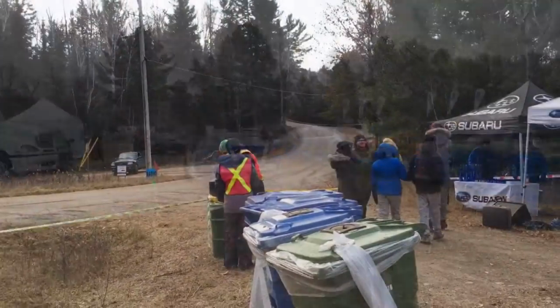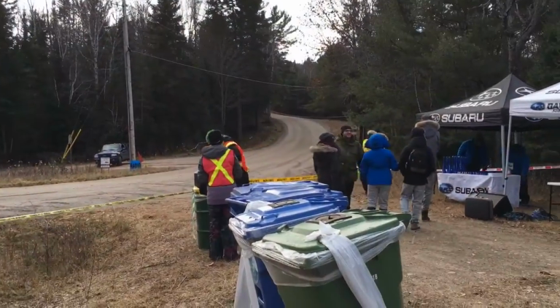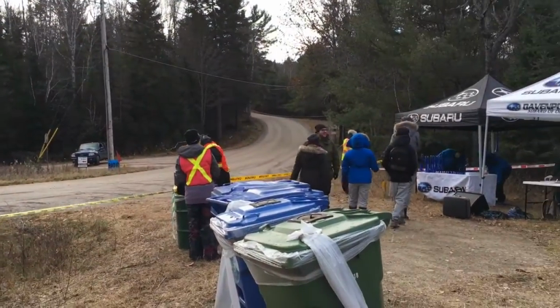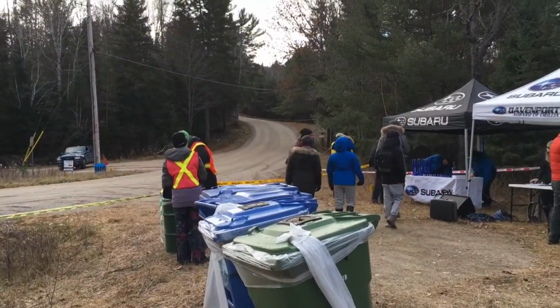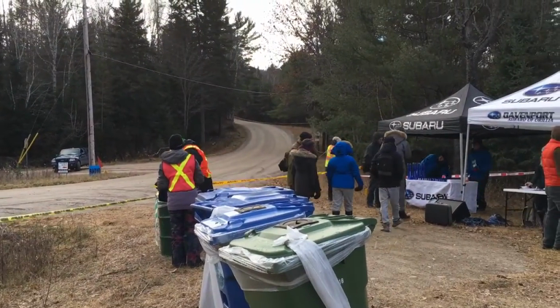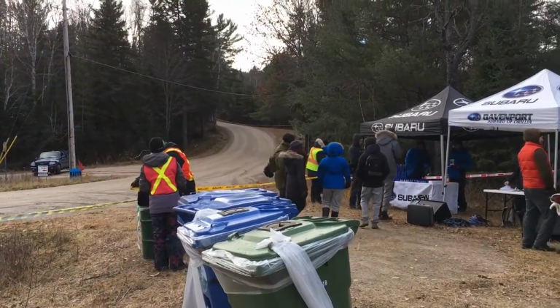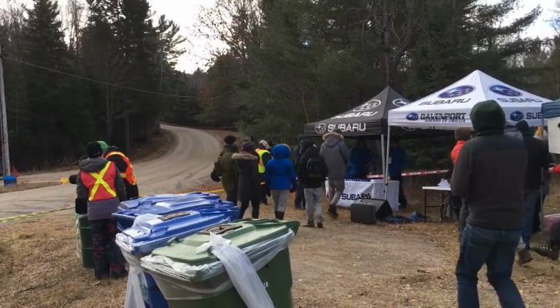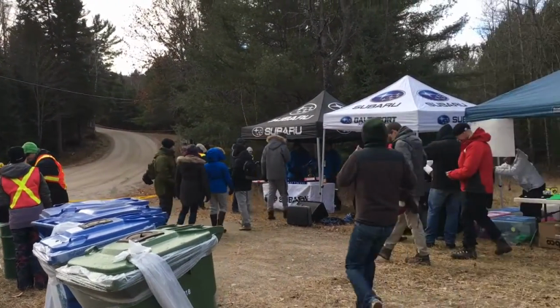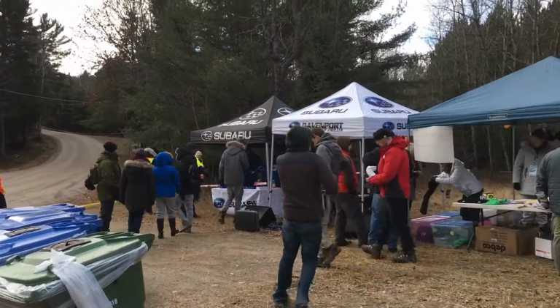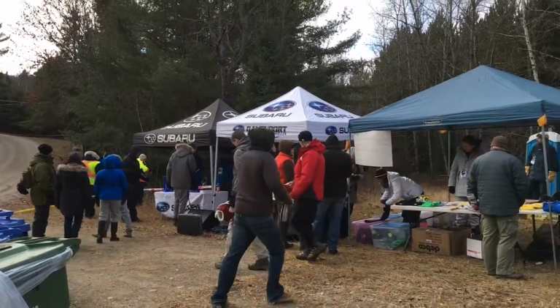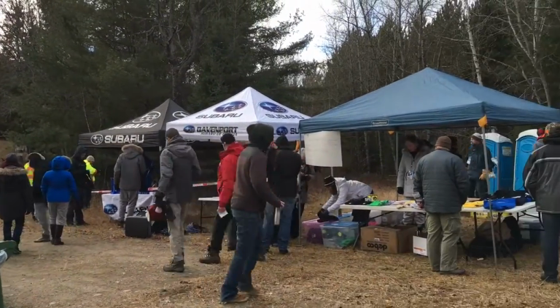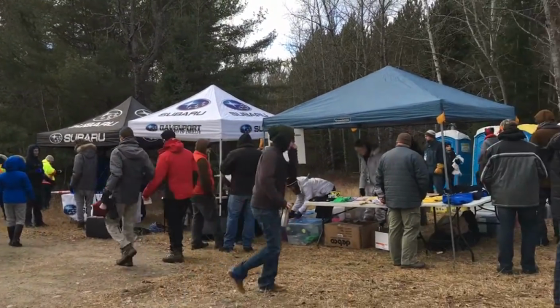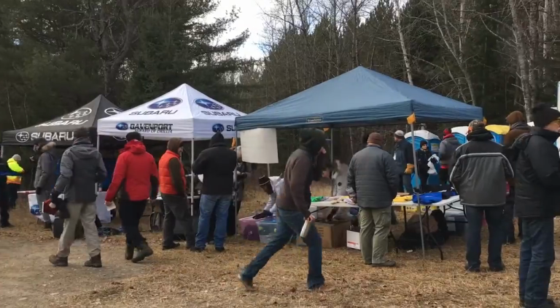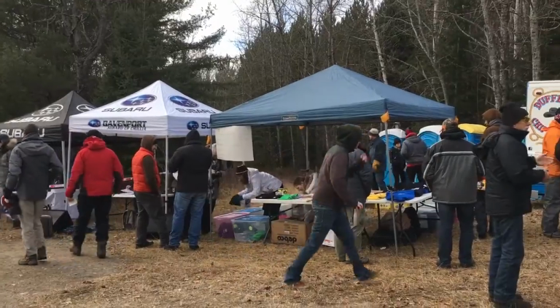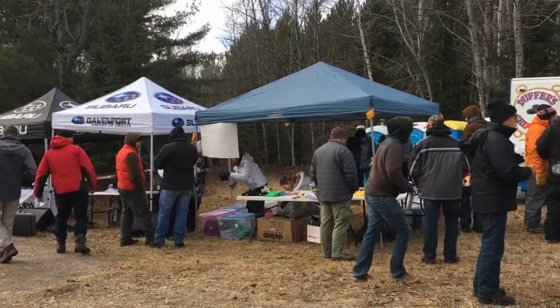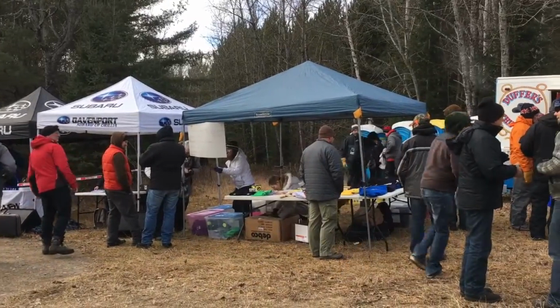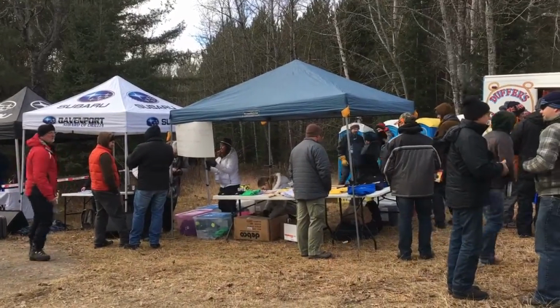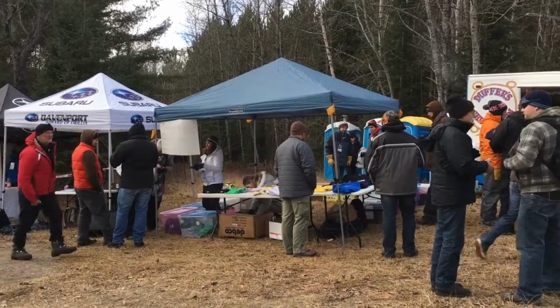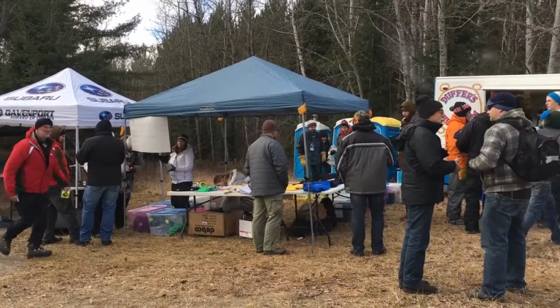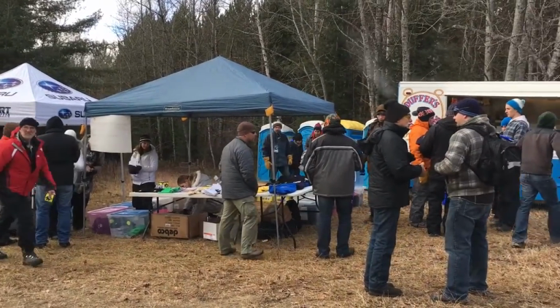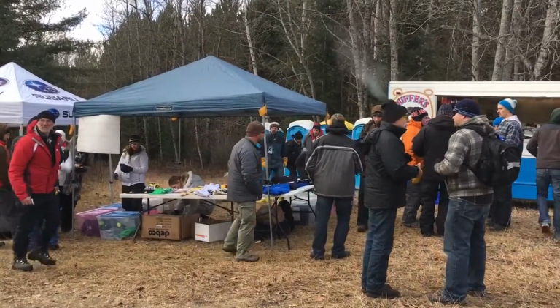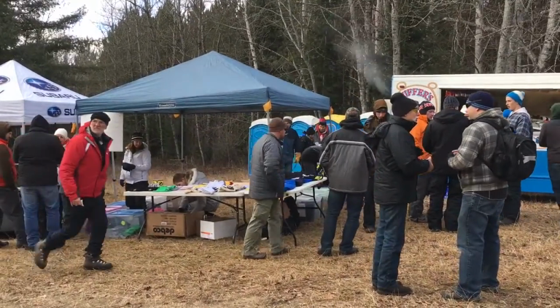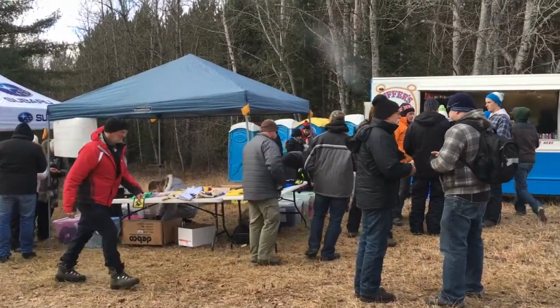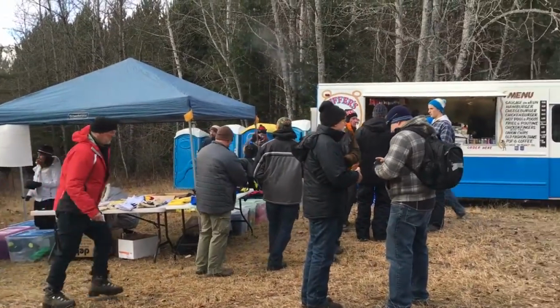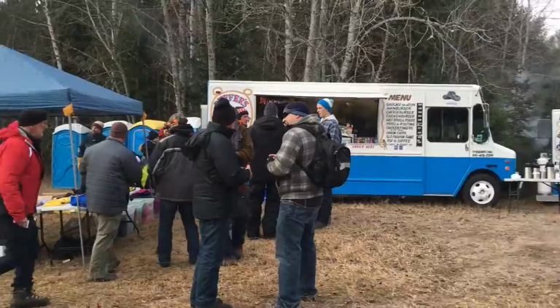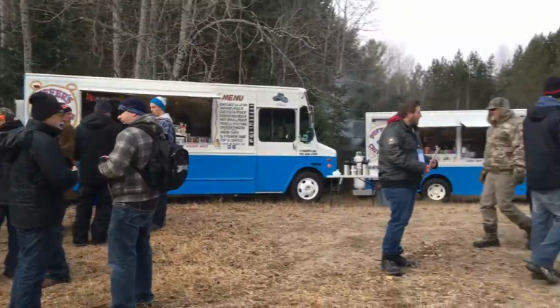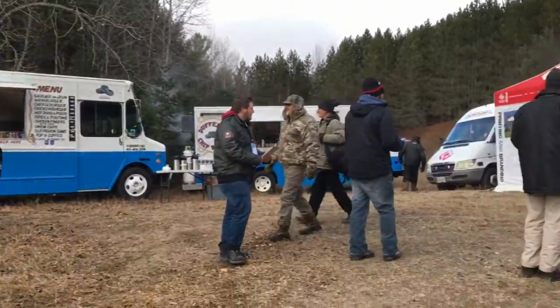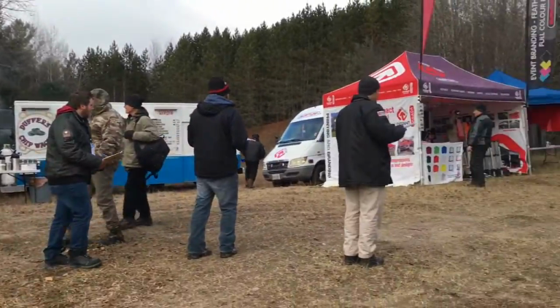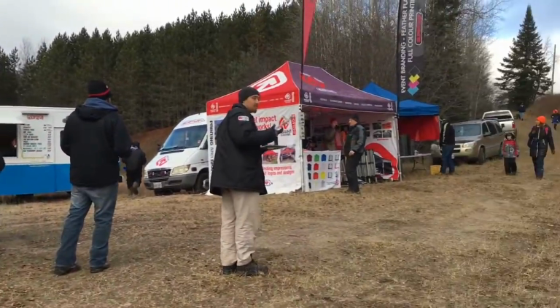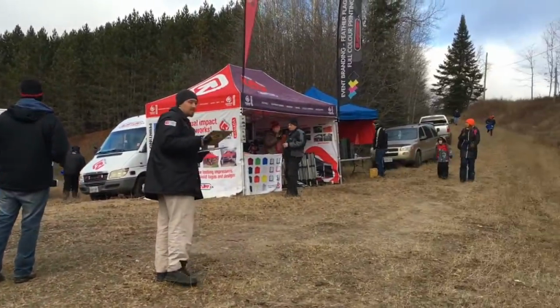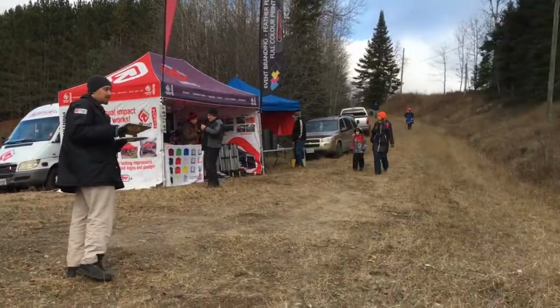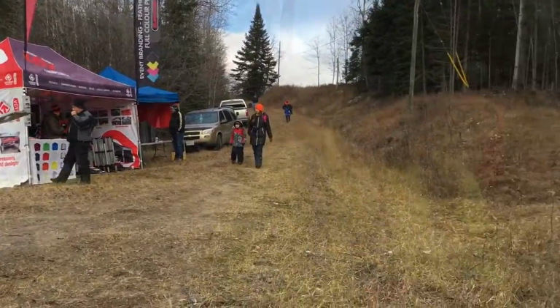Here we are setting up the spectator stage. We've got all sorts of Subaru giveaways, we've got the merchandise booth — there's hats, there's shirts, there's all sorts of stuff. We have food and a couple of our other sponsors here.